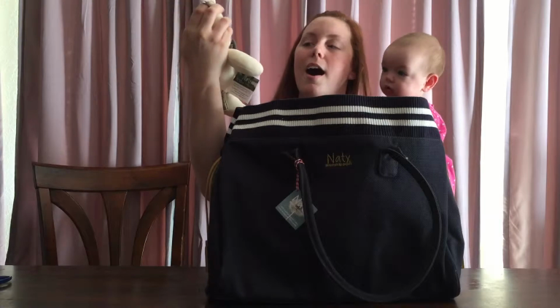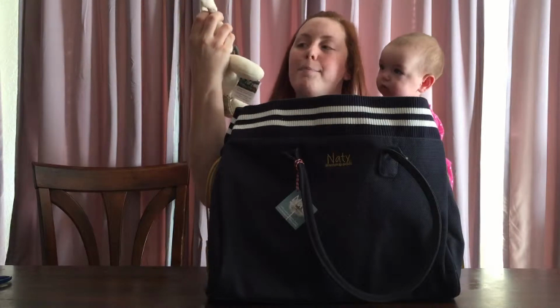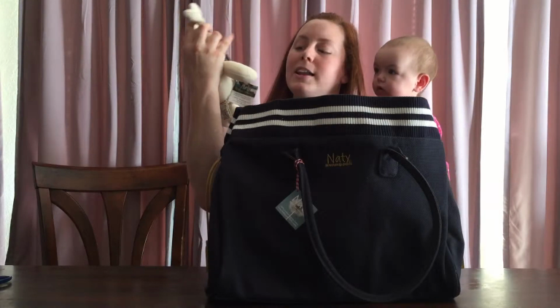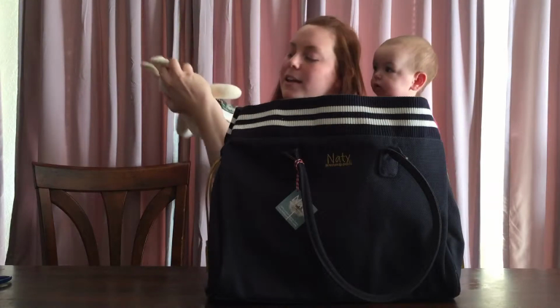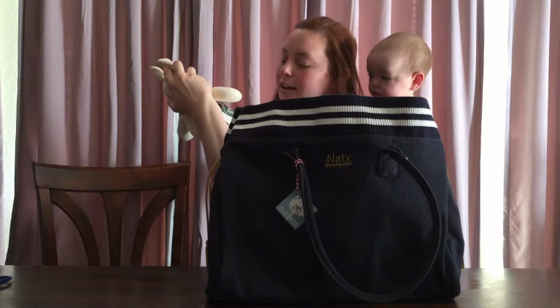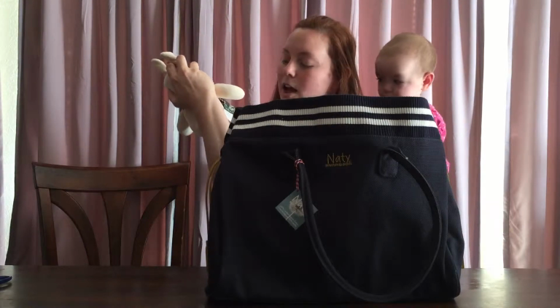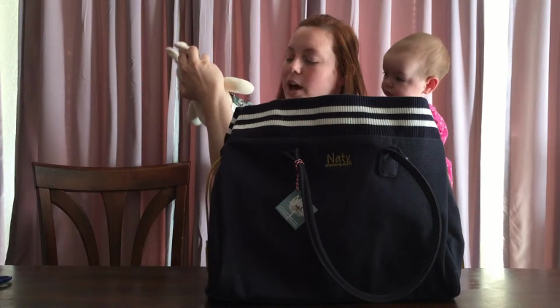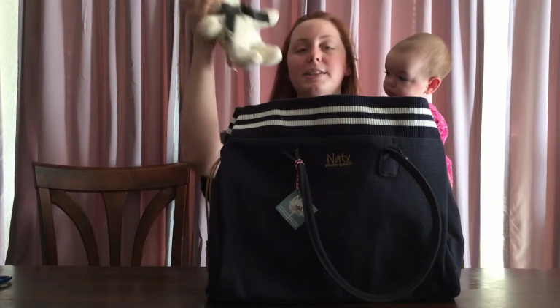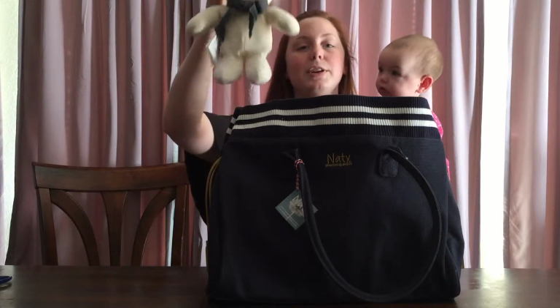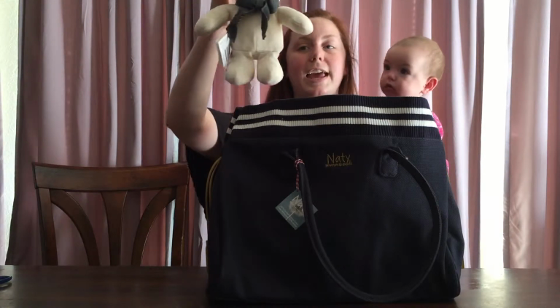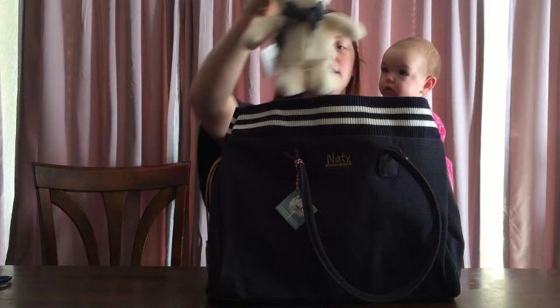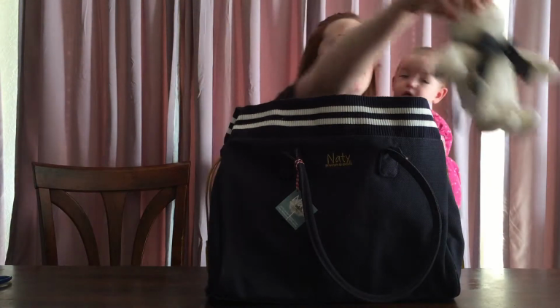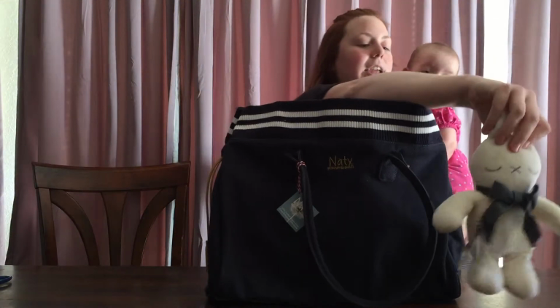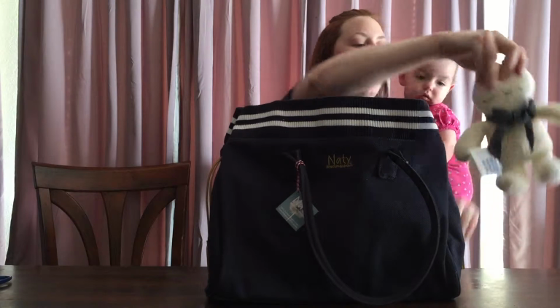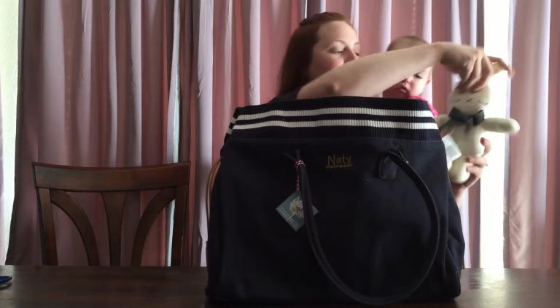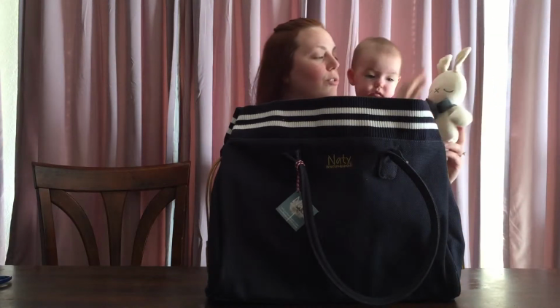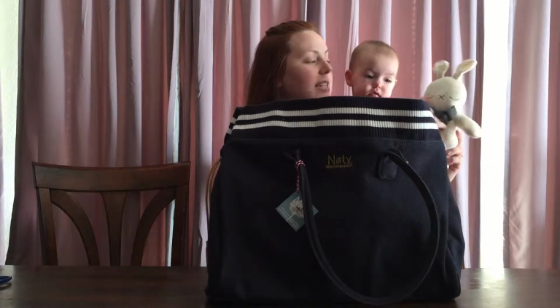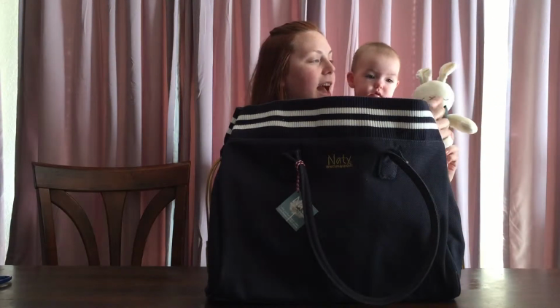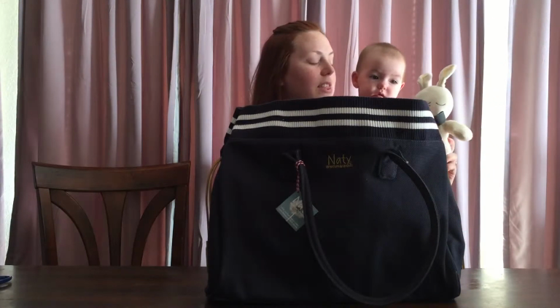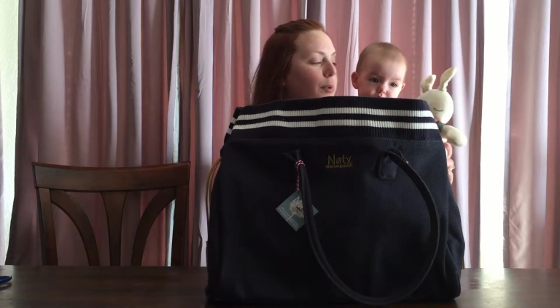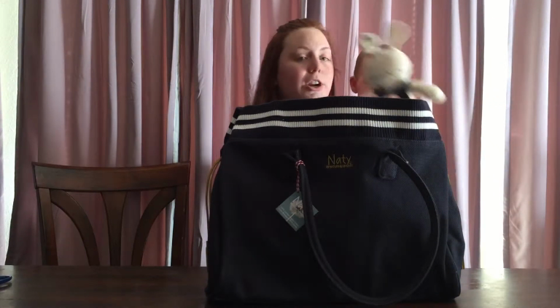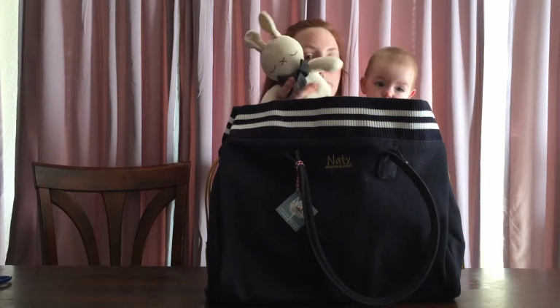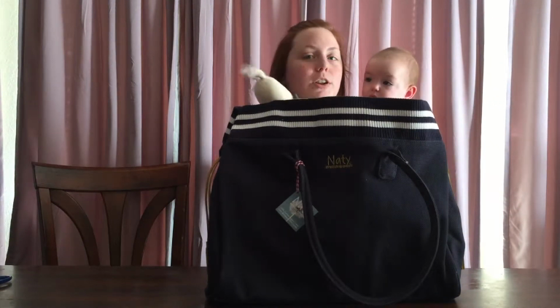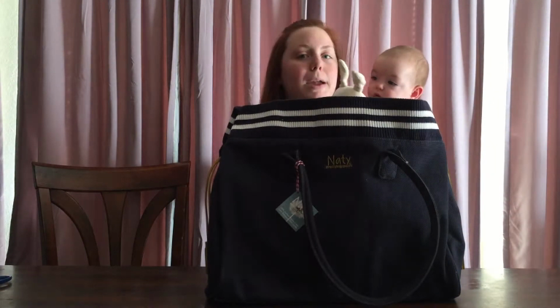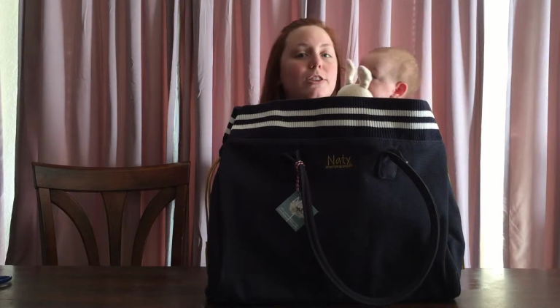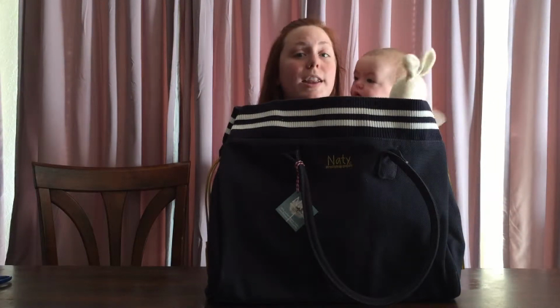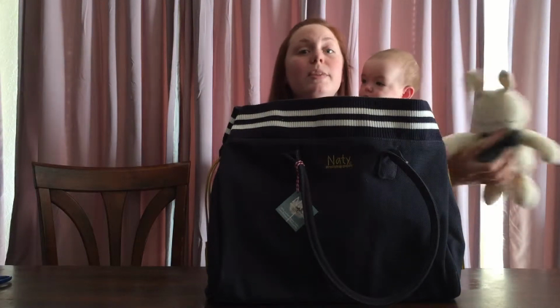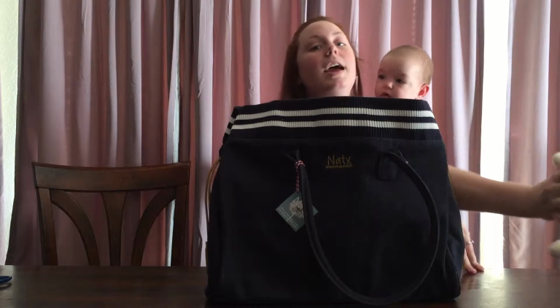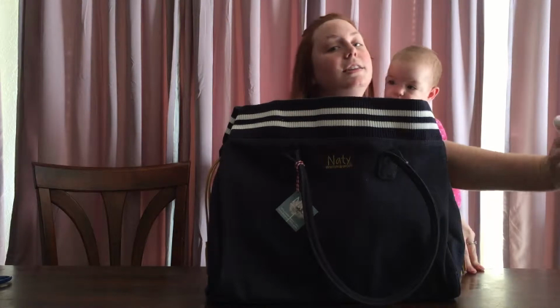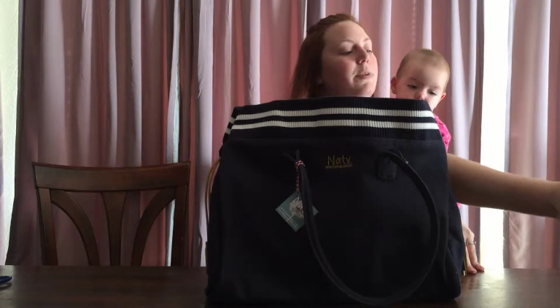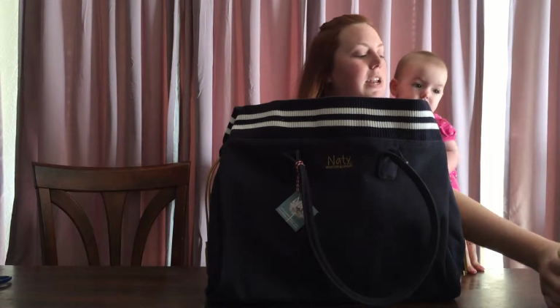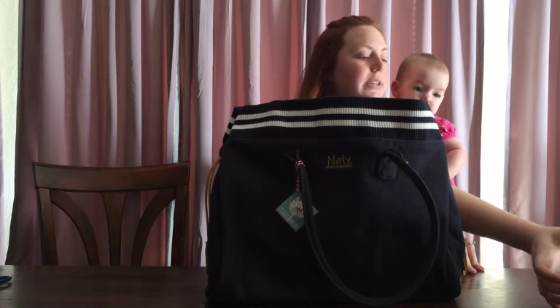A bunny! A 100% organic bunny — this is great. It has everything embroidered so your little babies can chew on it and they won't get any owies.